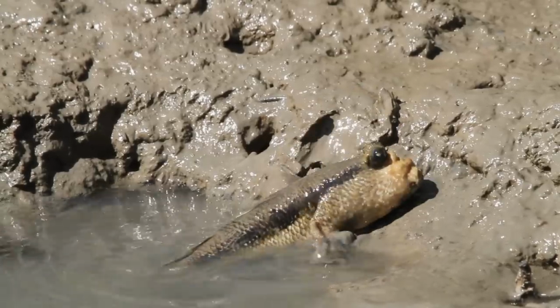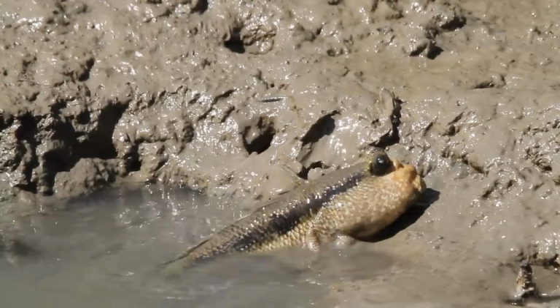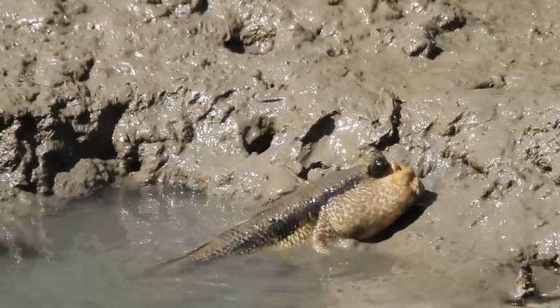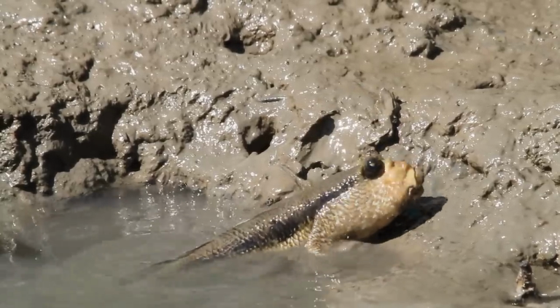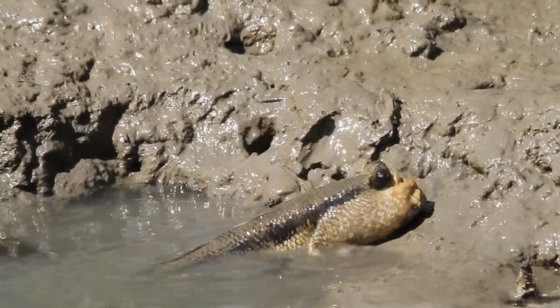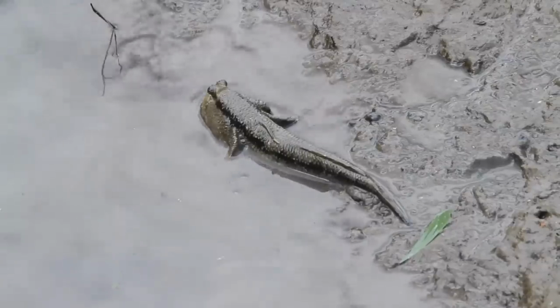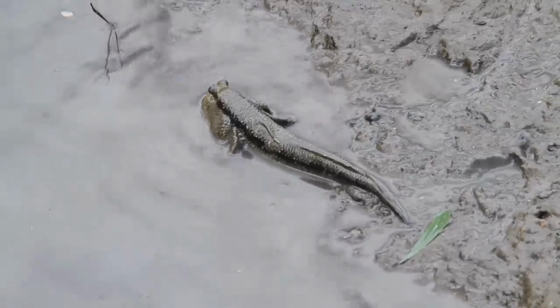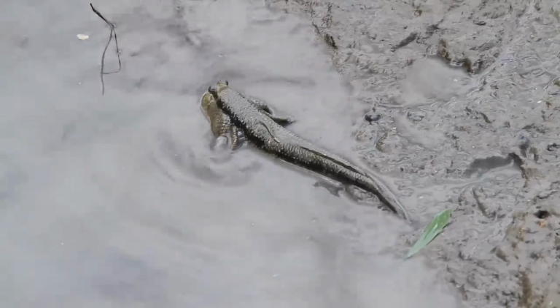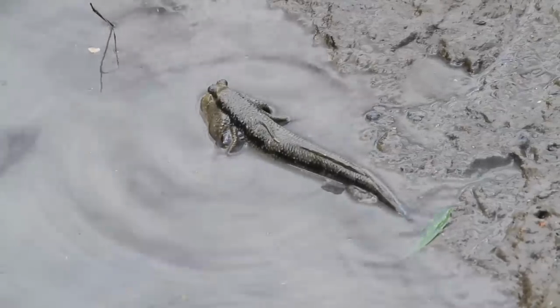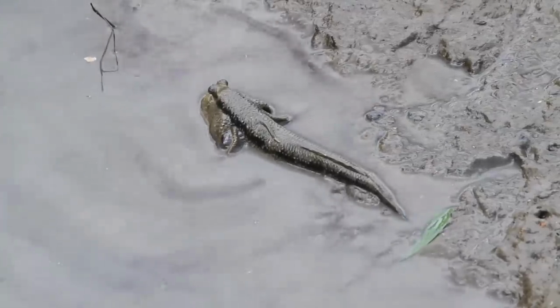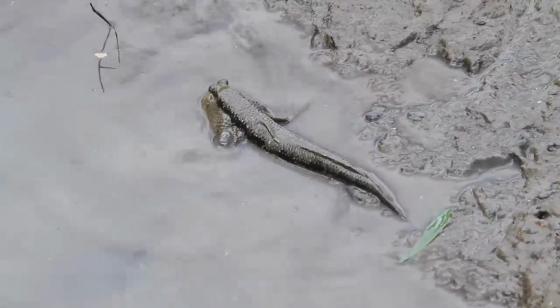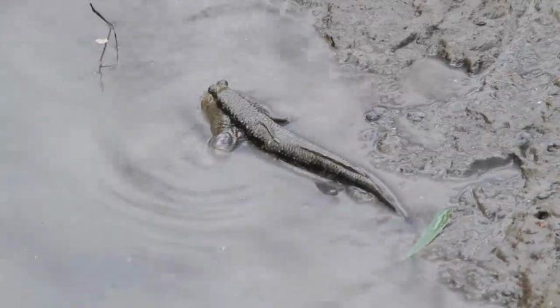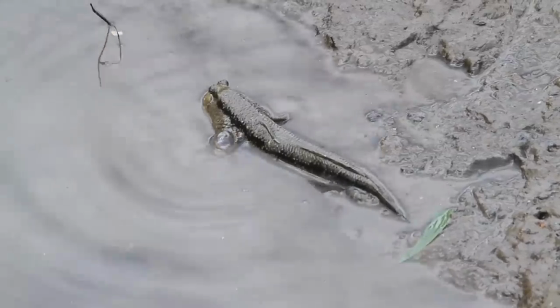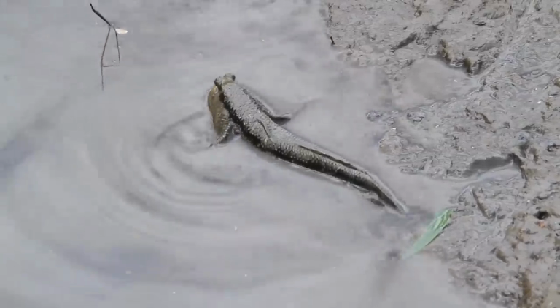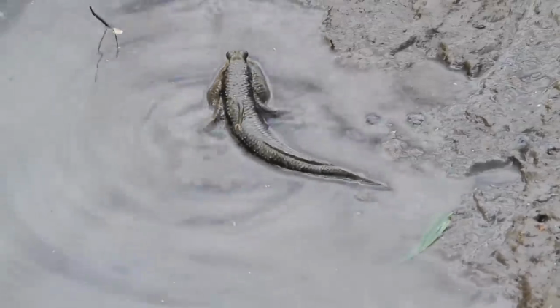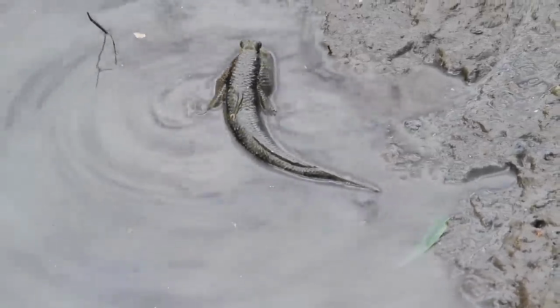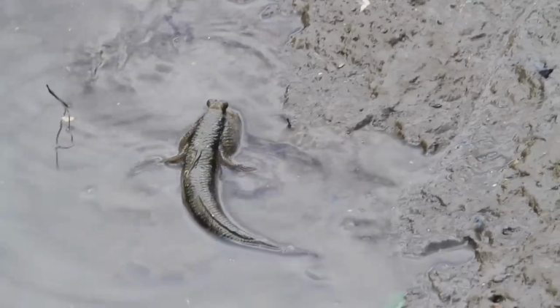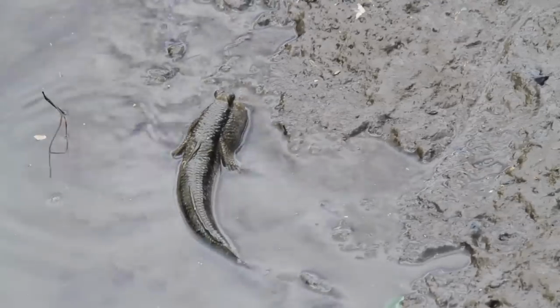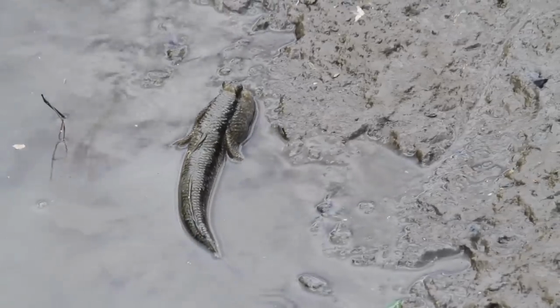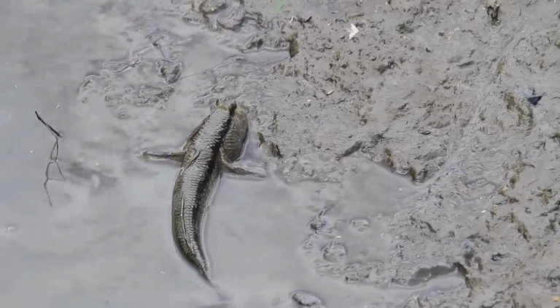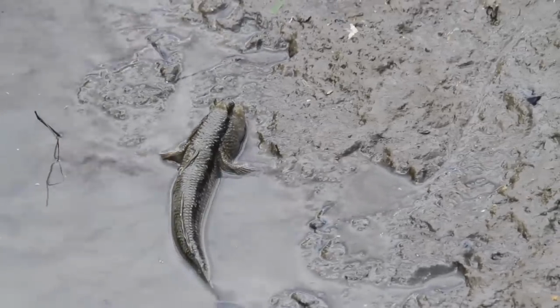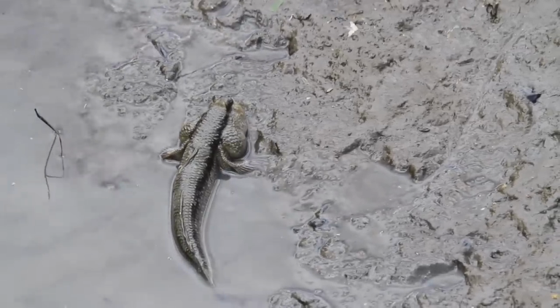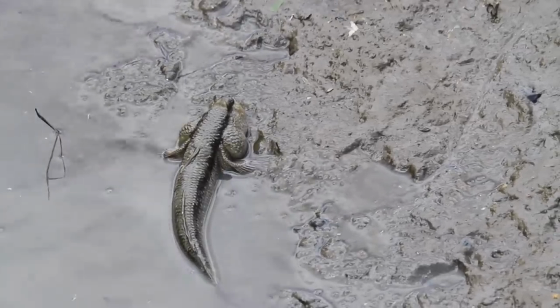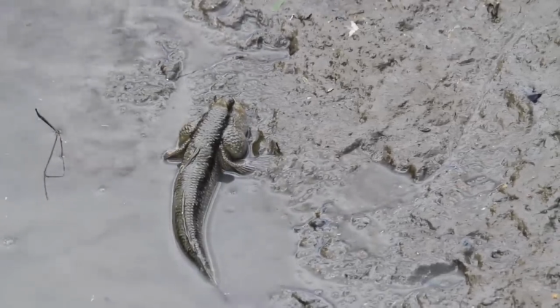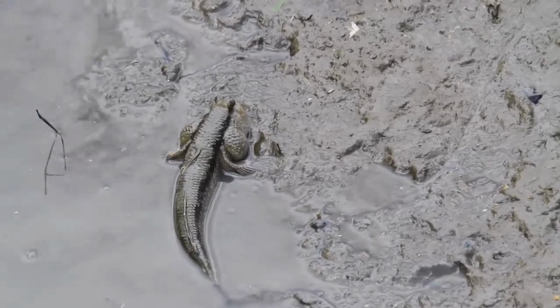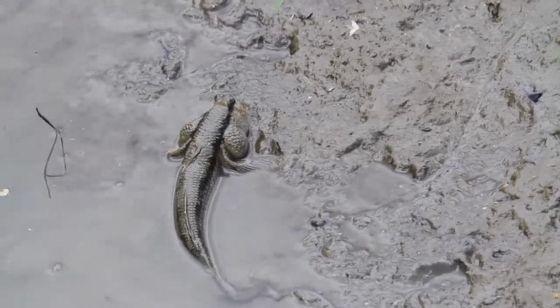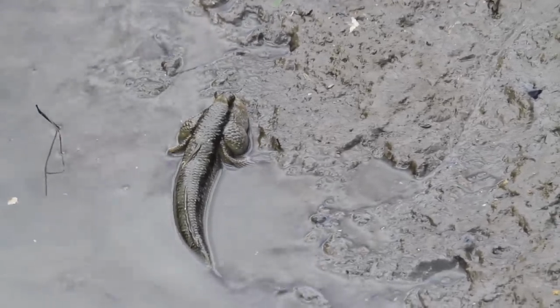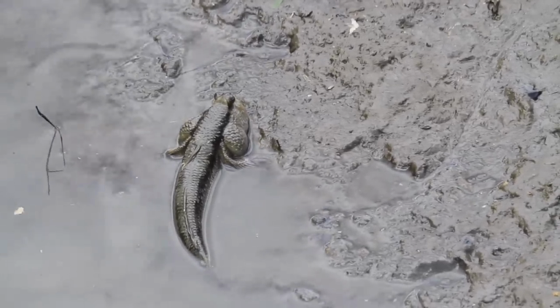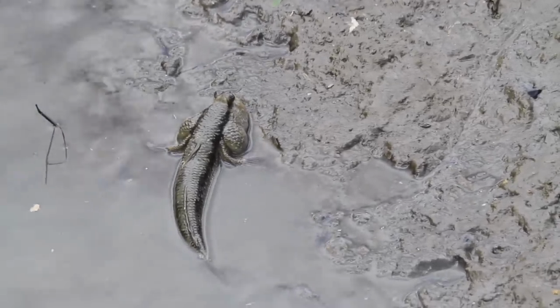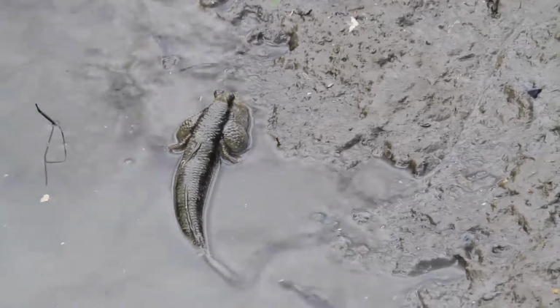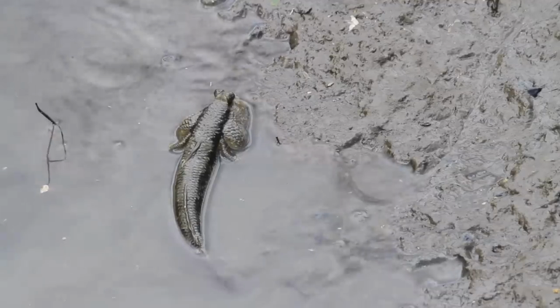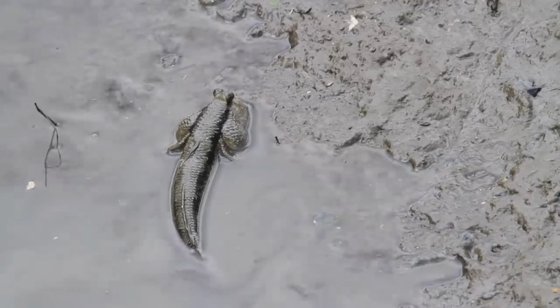First, they're amphibious, so they're happy in and out of the water. Yes, that's right — they can walk on land. So now you might be saying, what the hell? How?